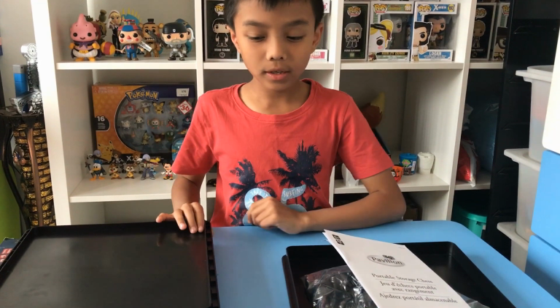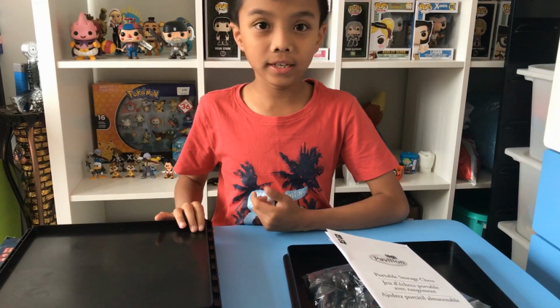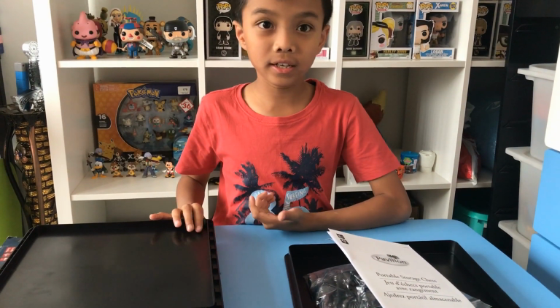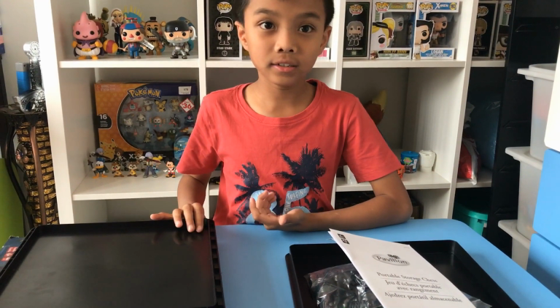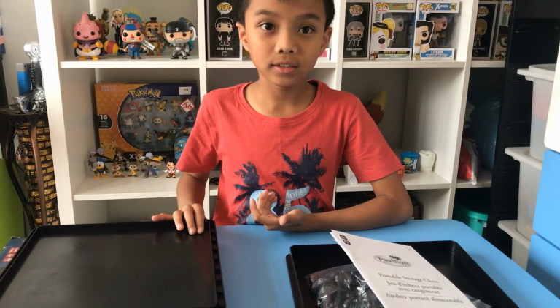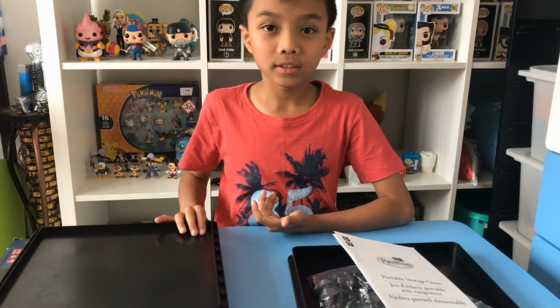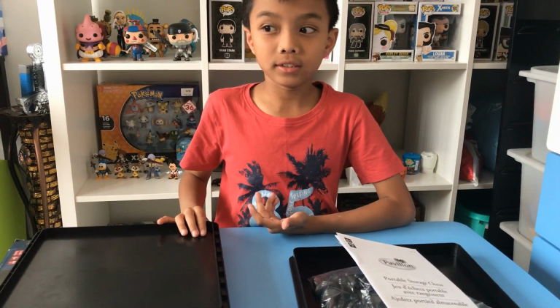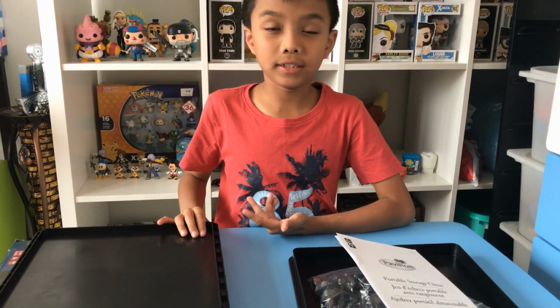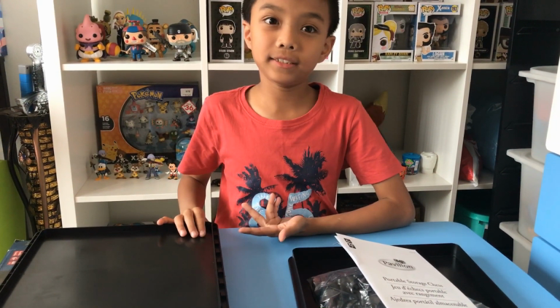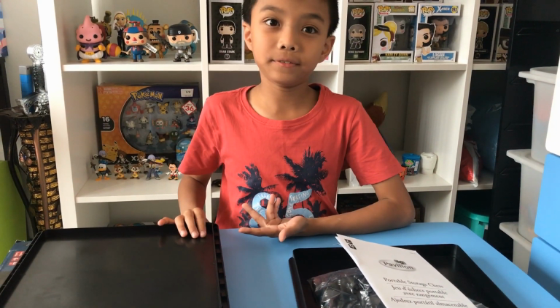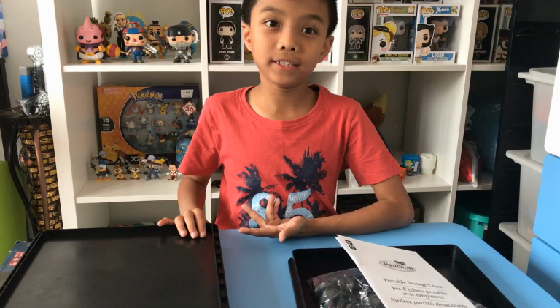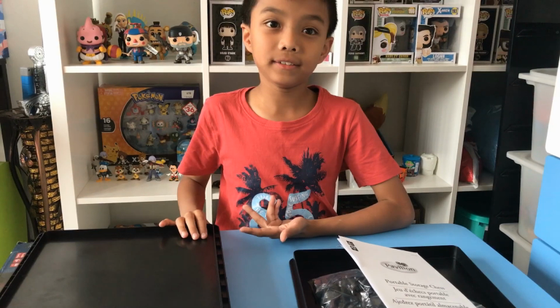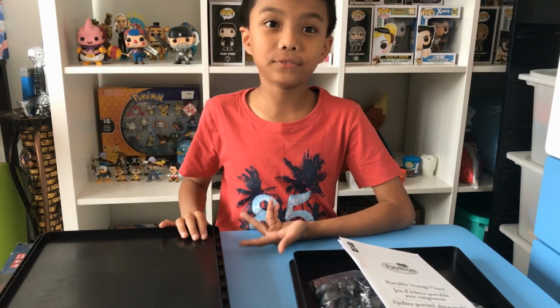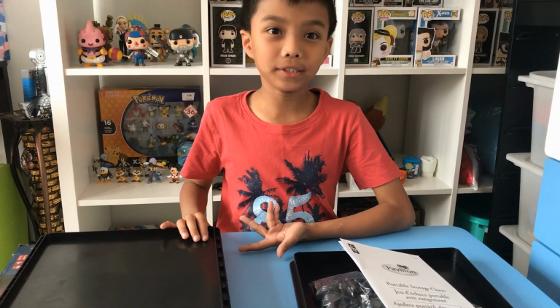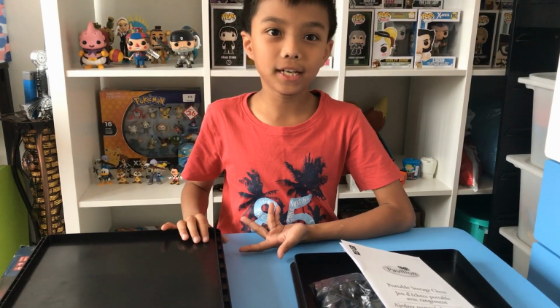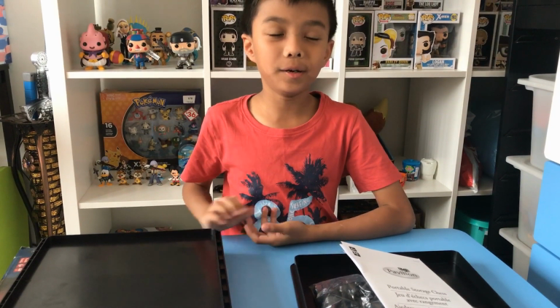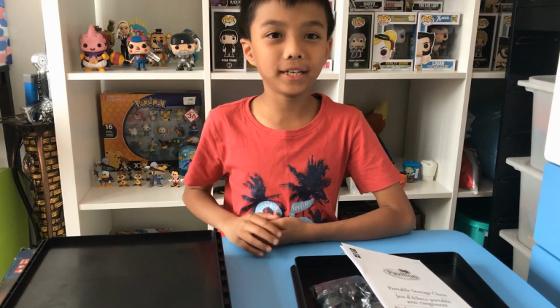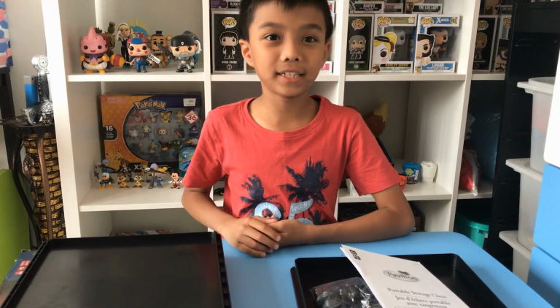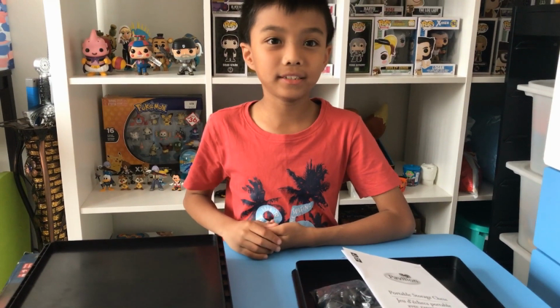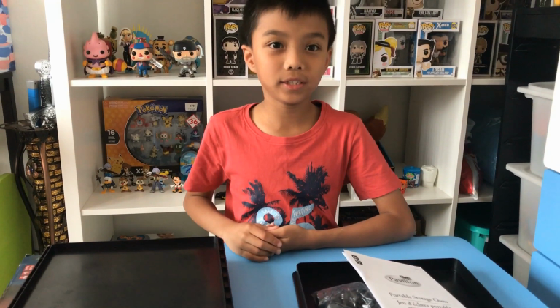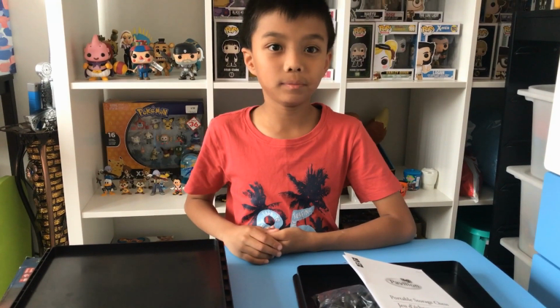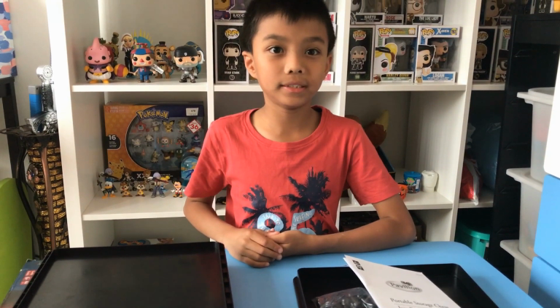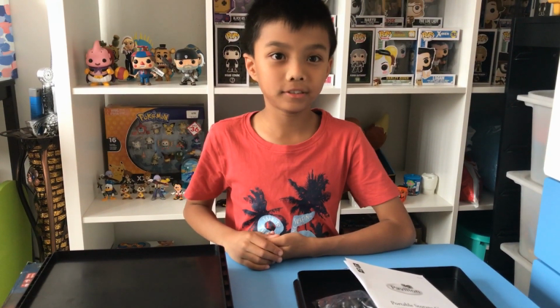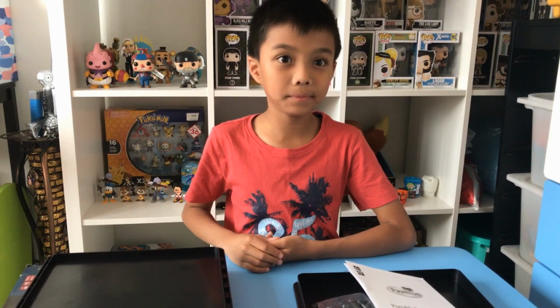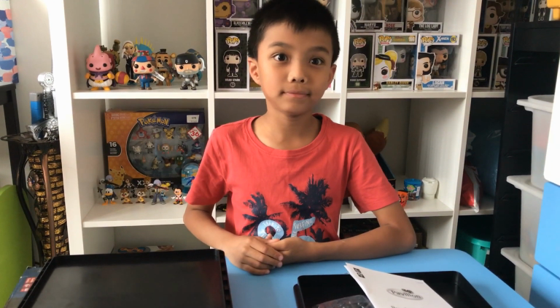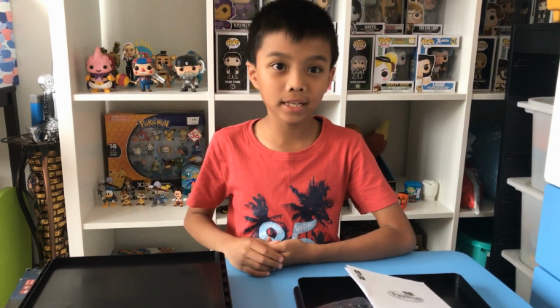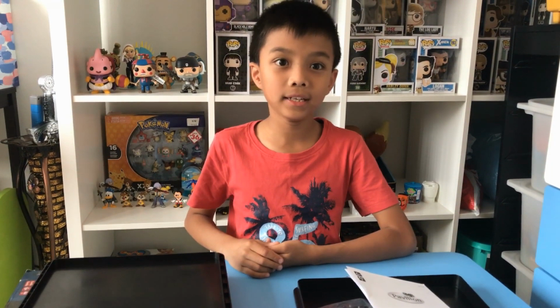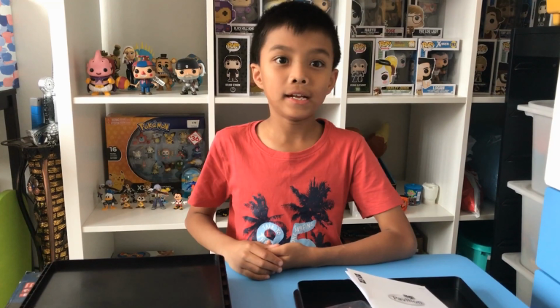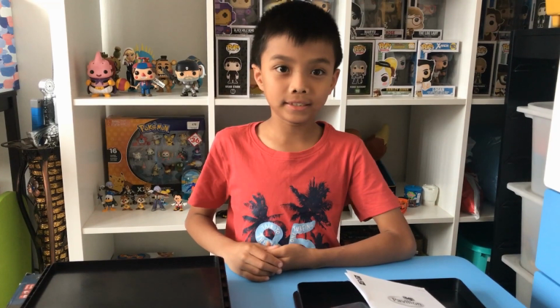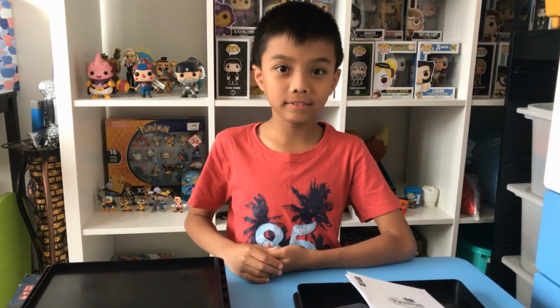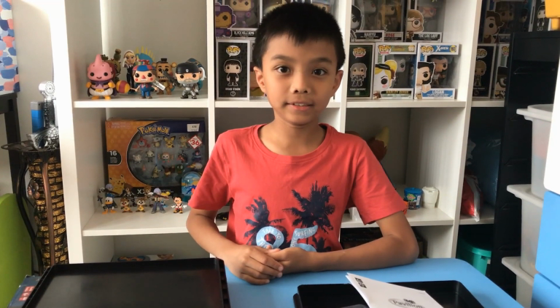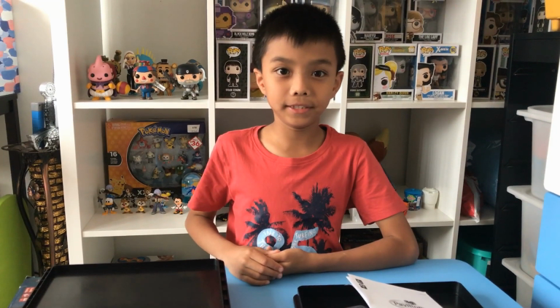And yeah, that's it for now. Thanks for watching — I hope you guys like this video. Please subscribe and like, and I'll see you in the next video.